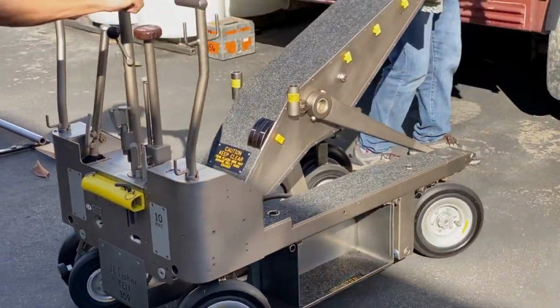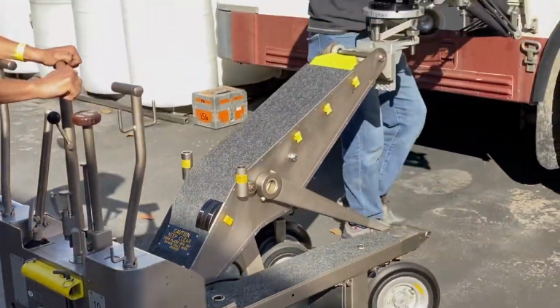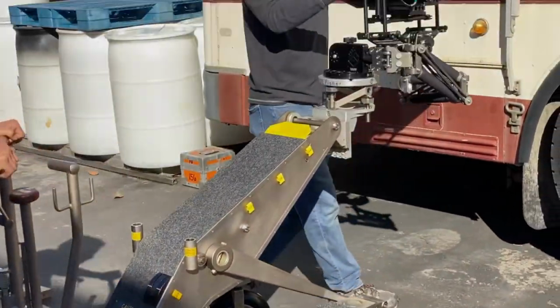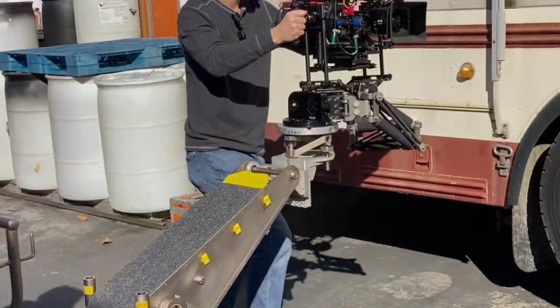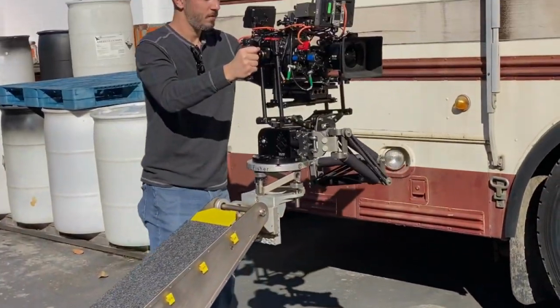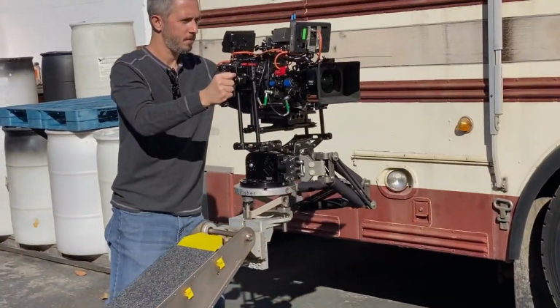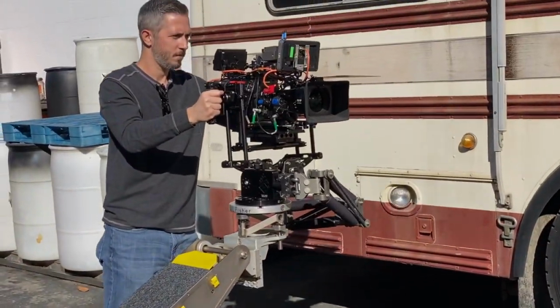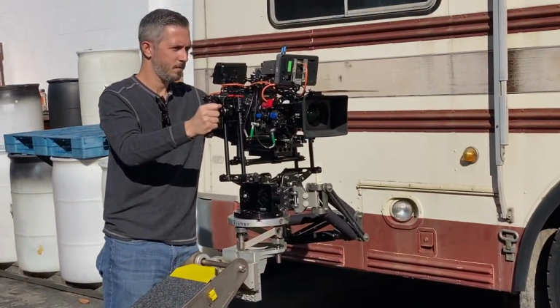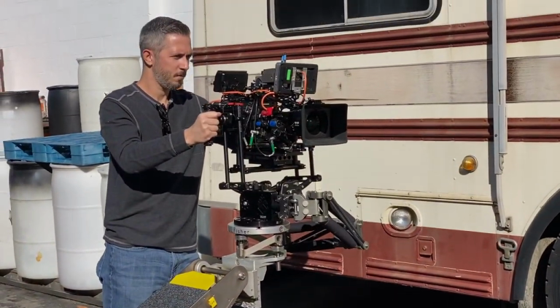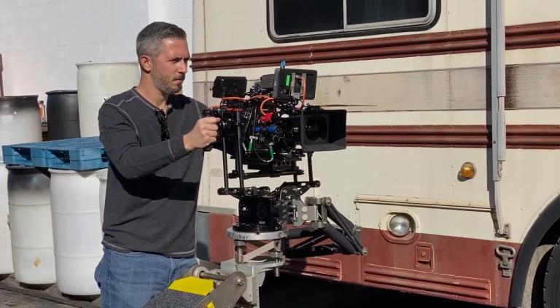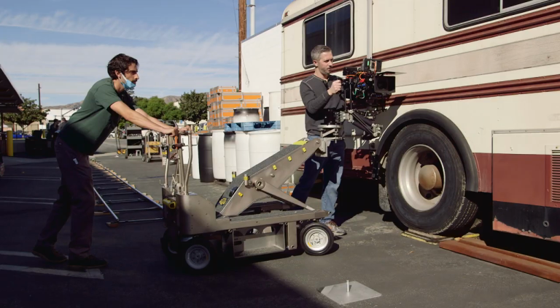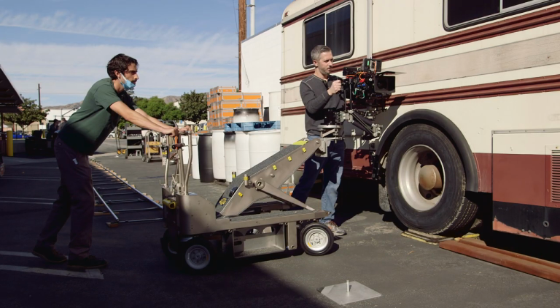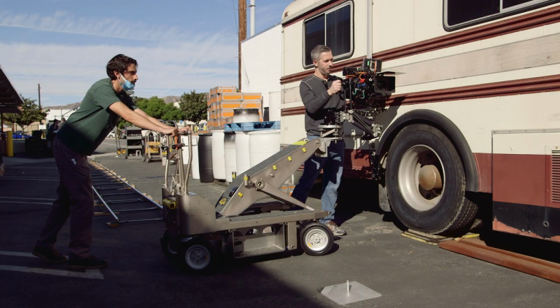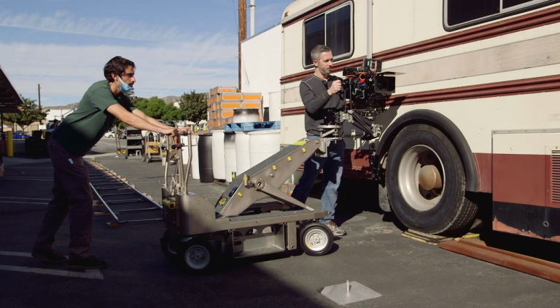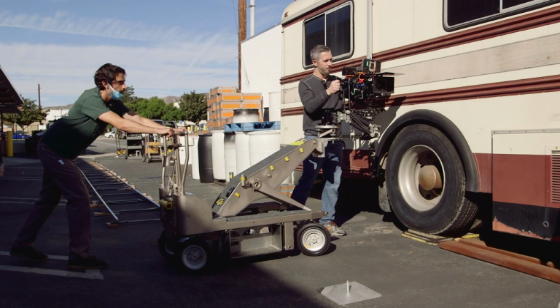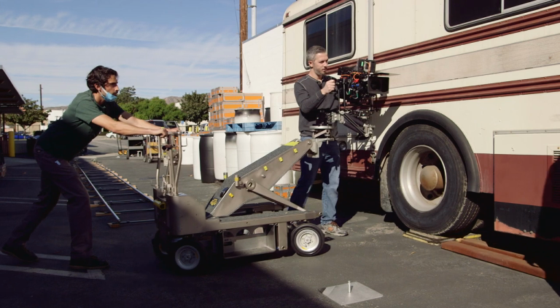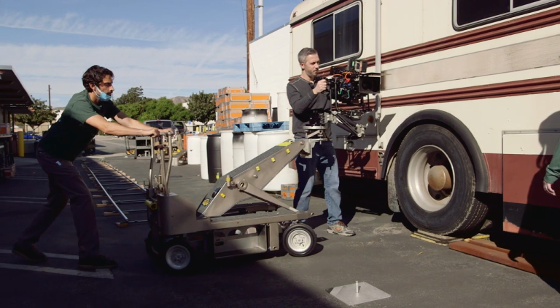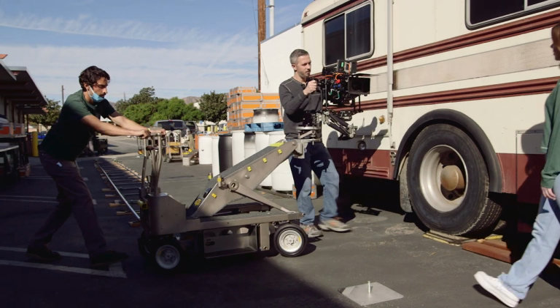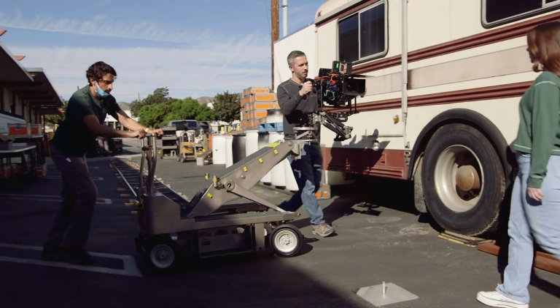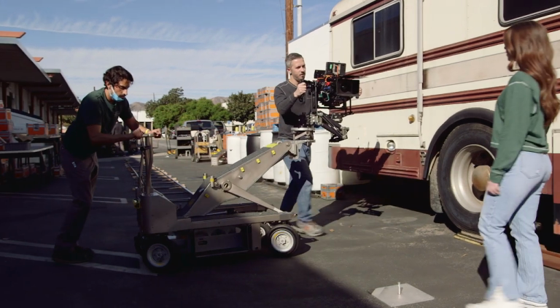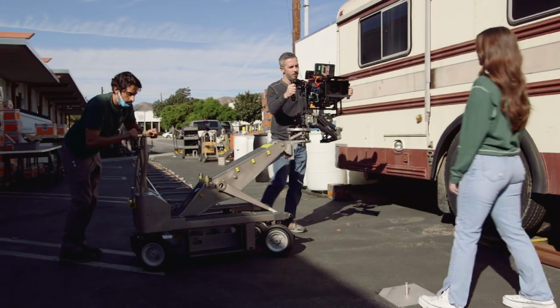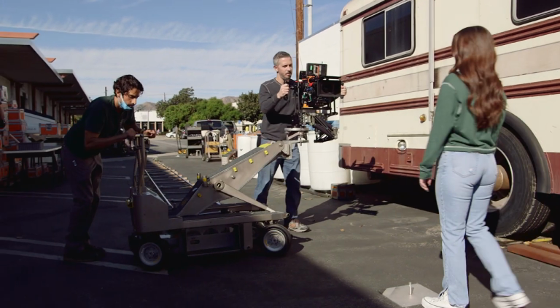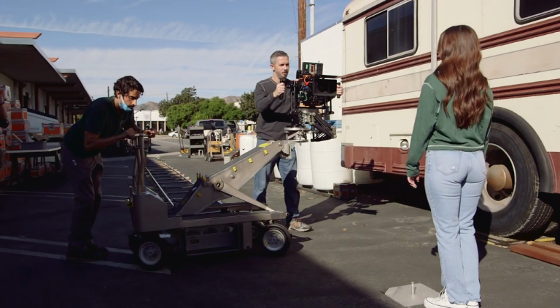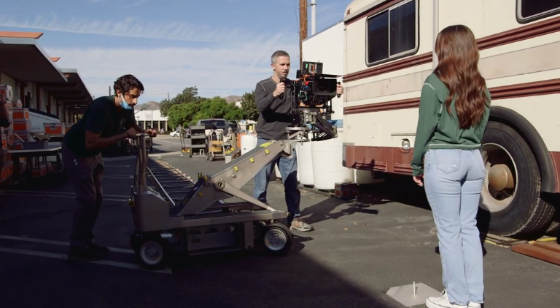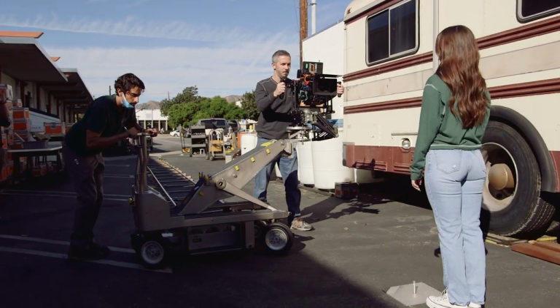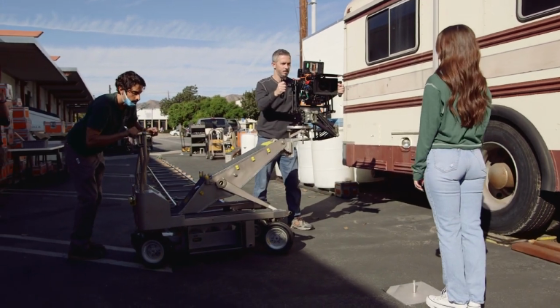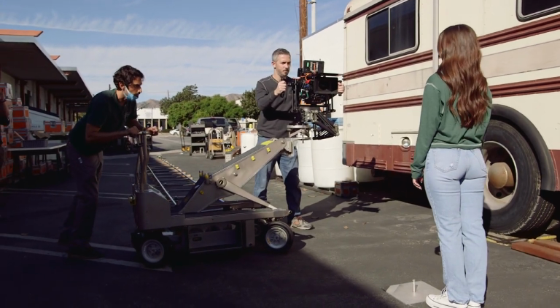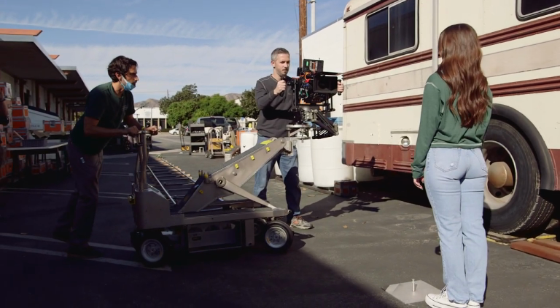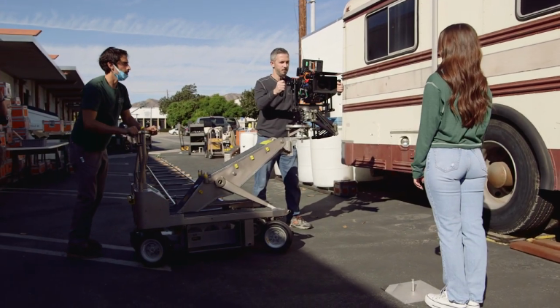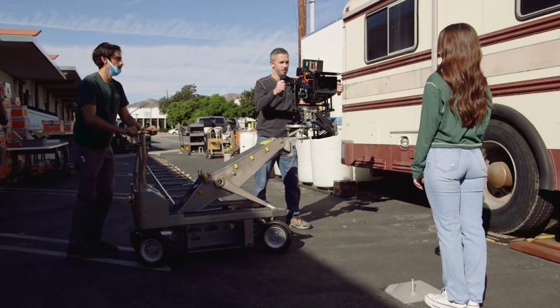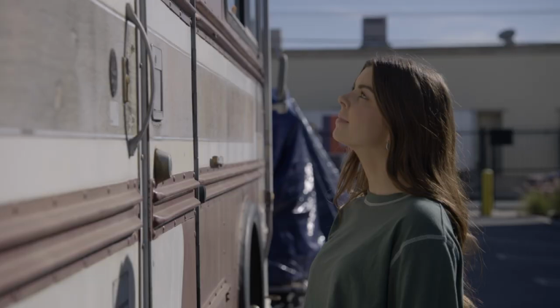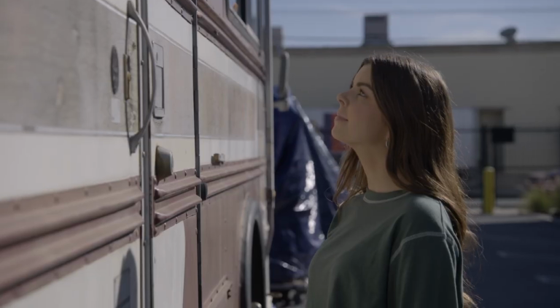Here we've combined the dolly with a Steadicam vehicle mount. We are now able to roll on uneven ground without bumps, making the sideways adjustment more subtle.